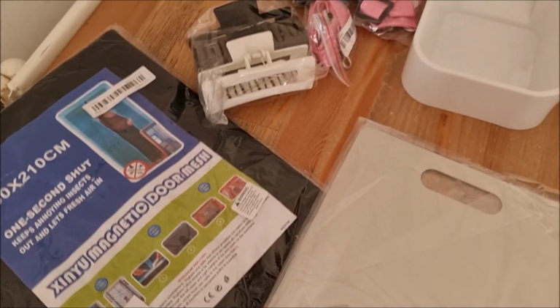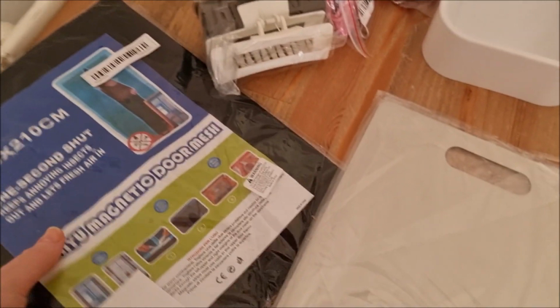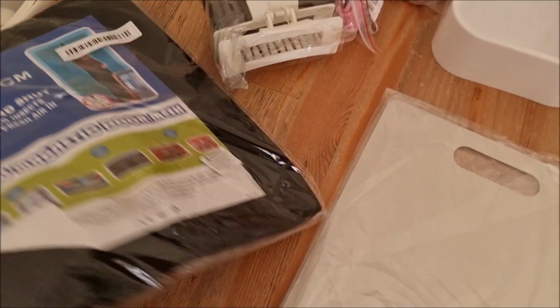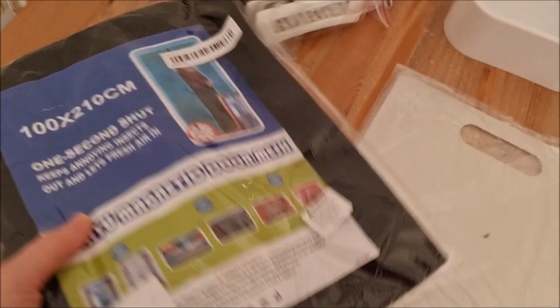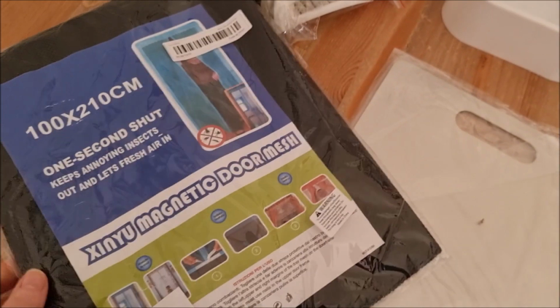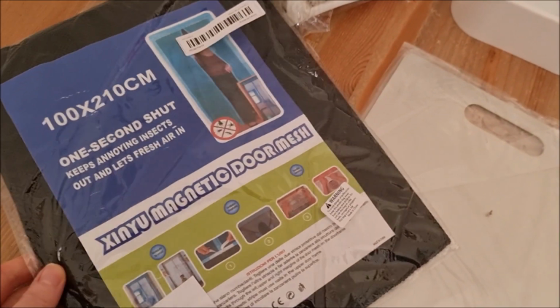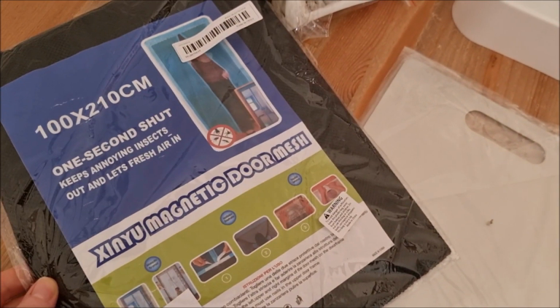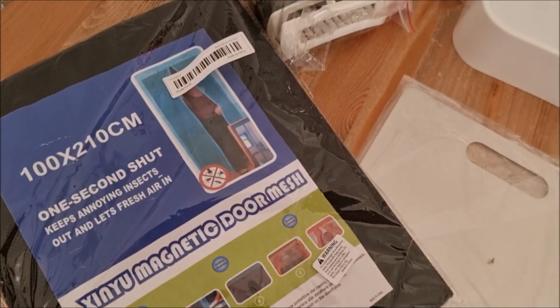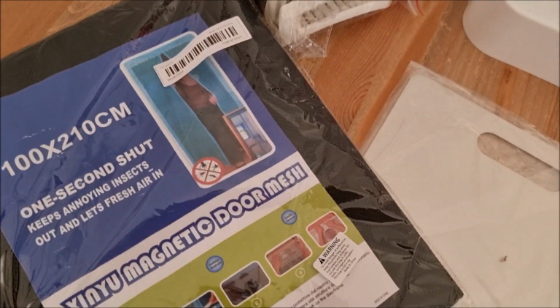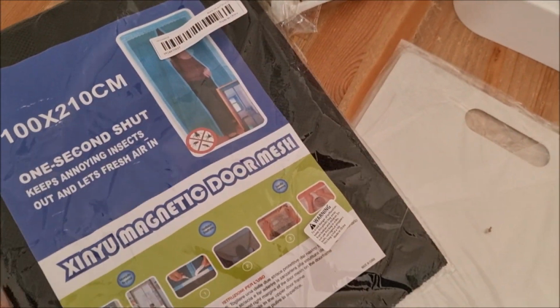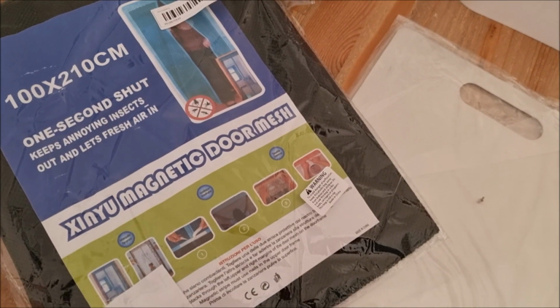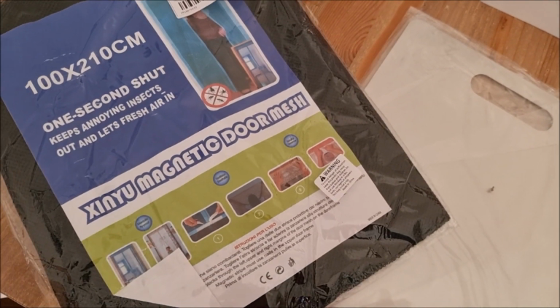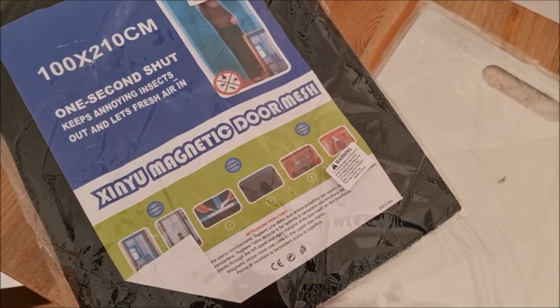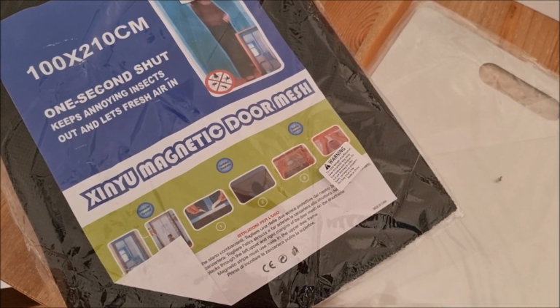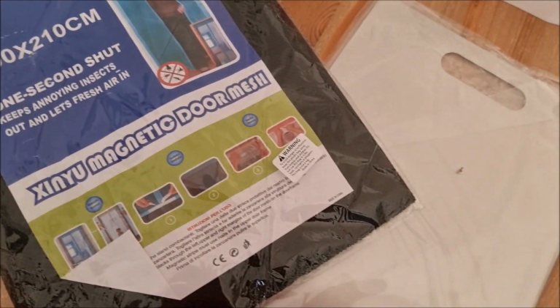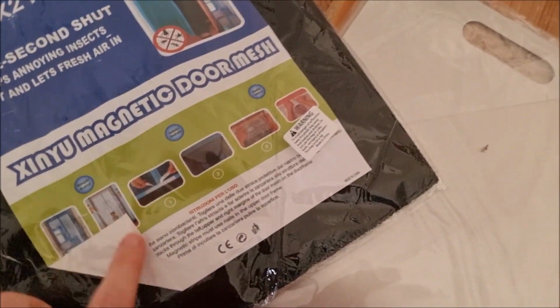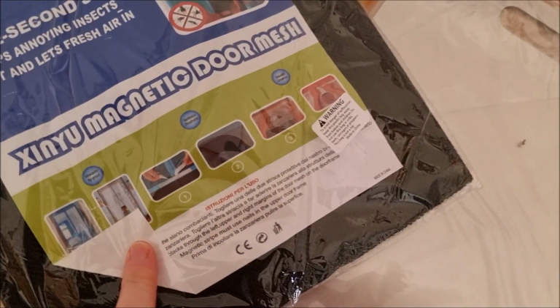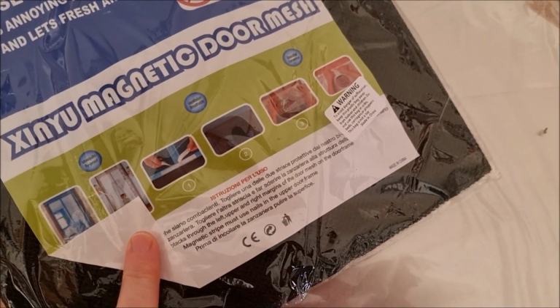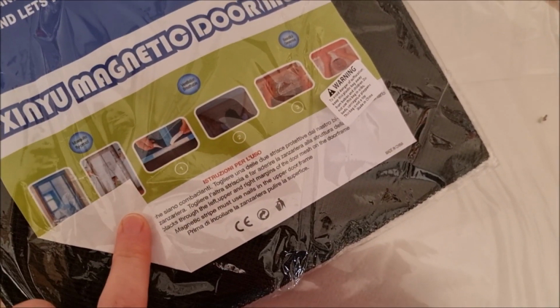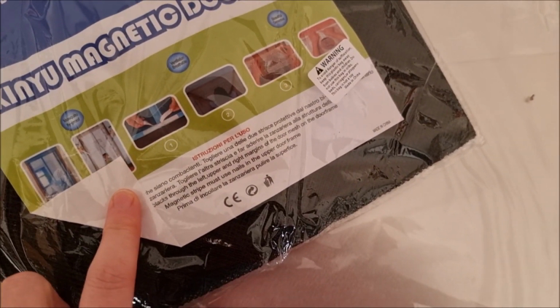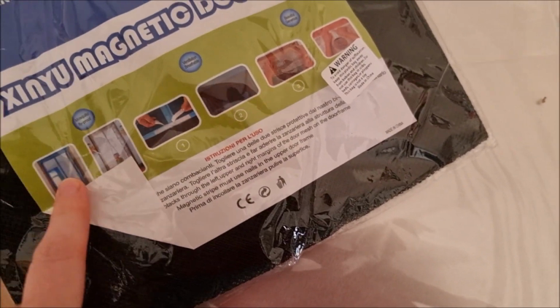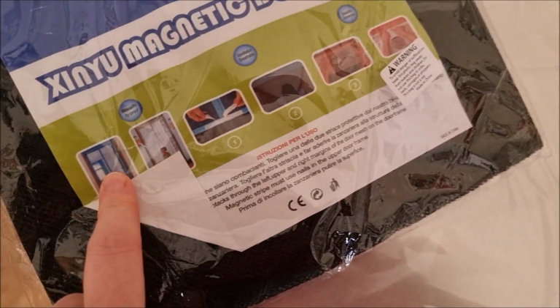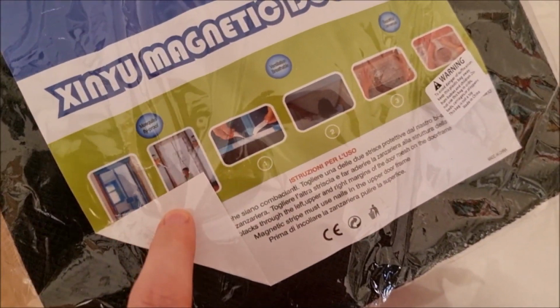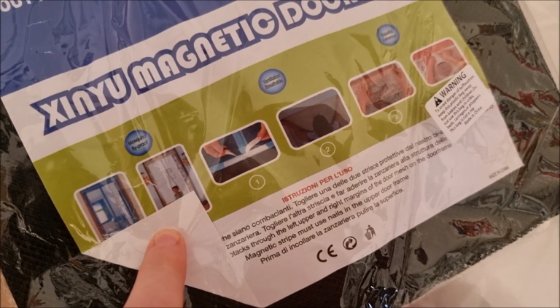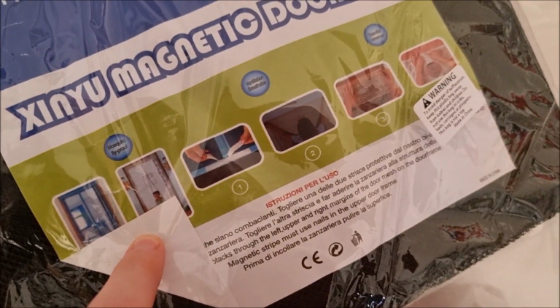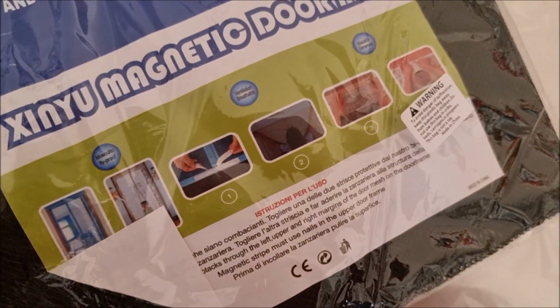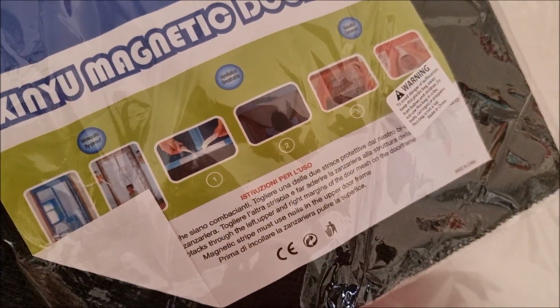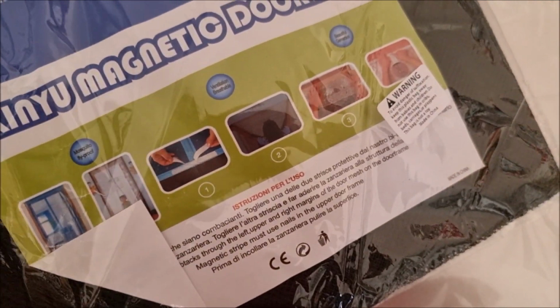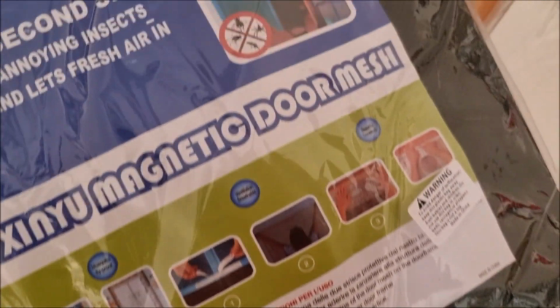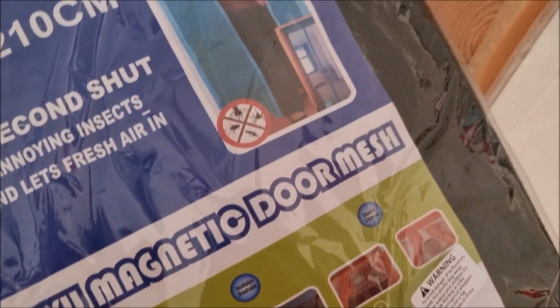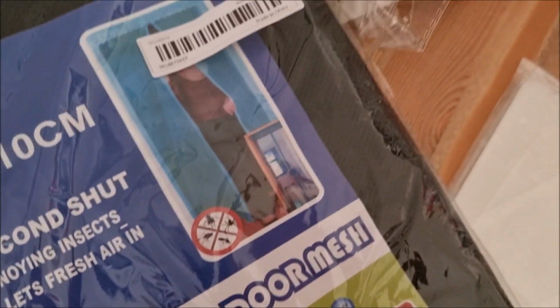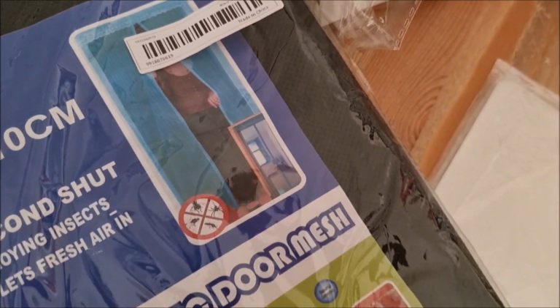The first item I got was this magnetic door mesh to help with the flies in the summer. I'm really excited to put it up. It looks really cool in the pictures — hopefully it works, but it's got to be better than nothing.